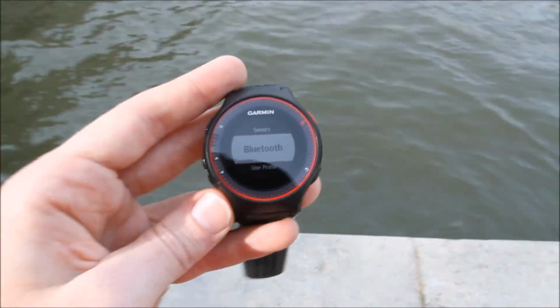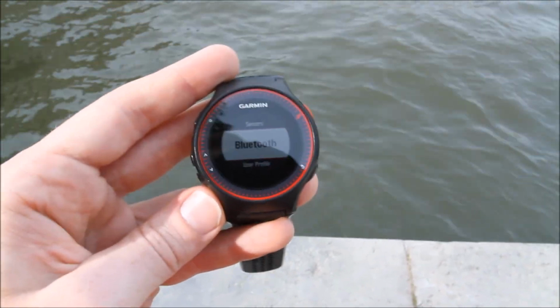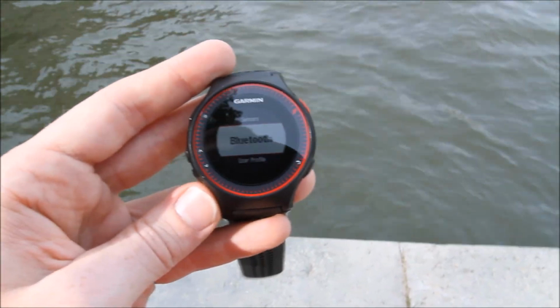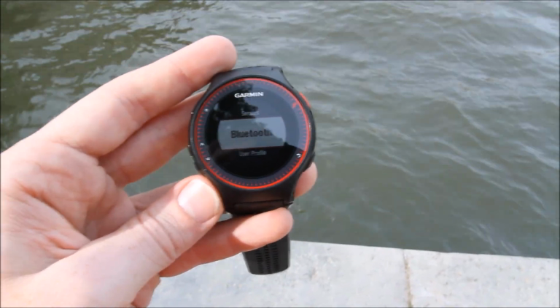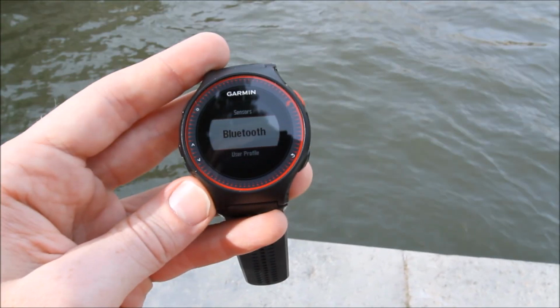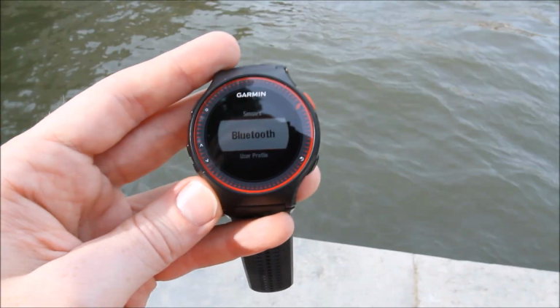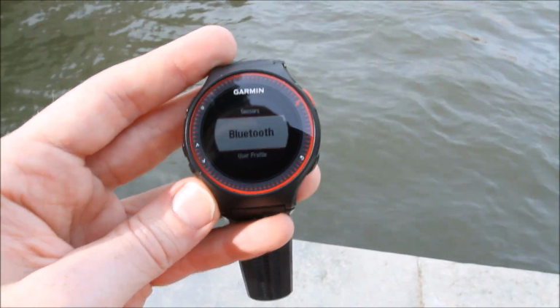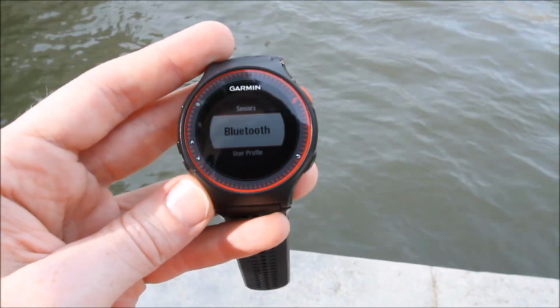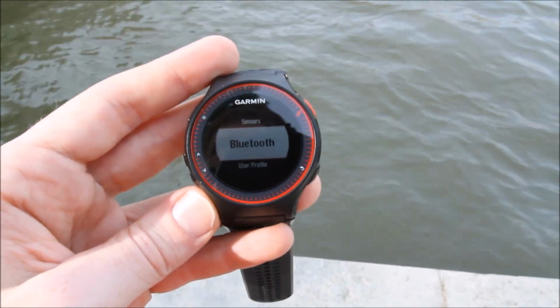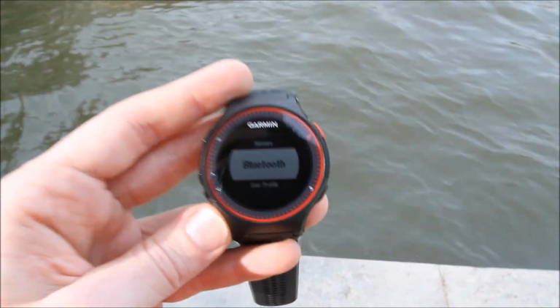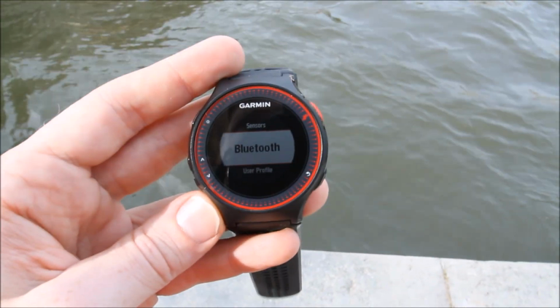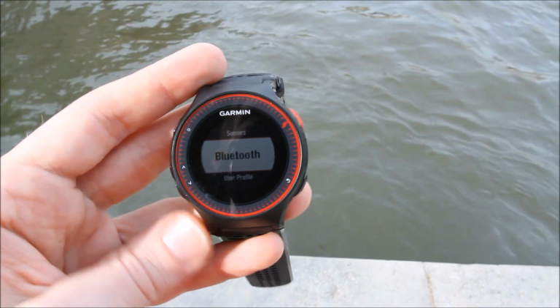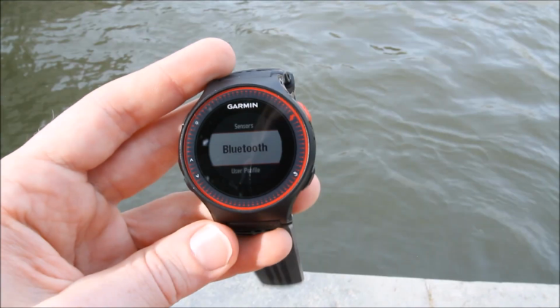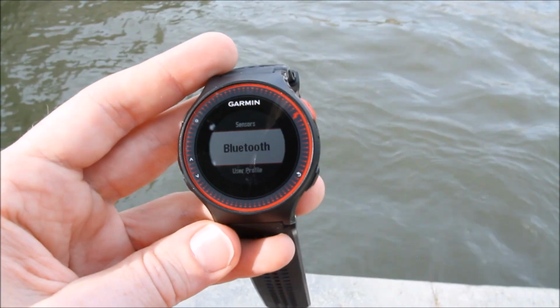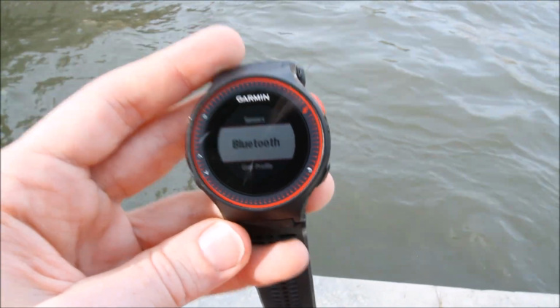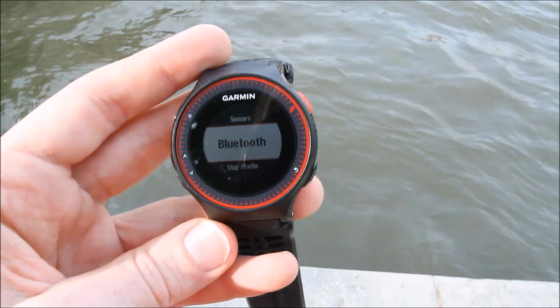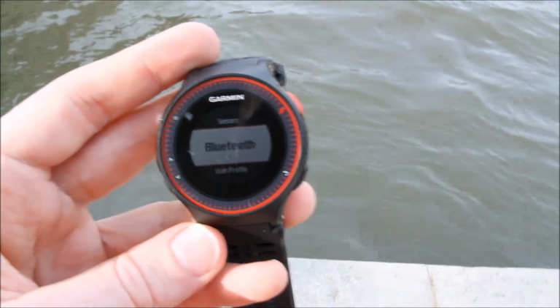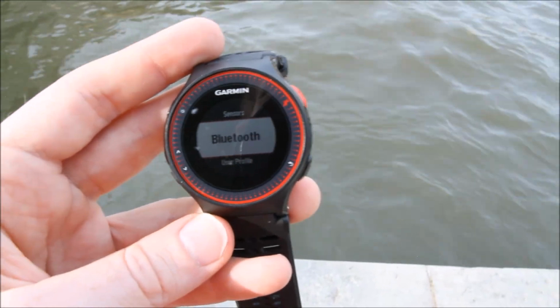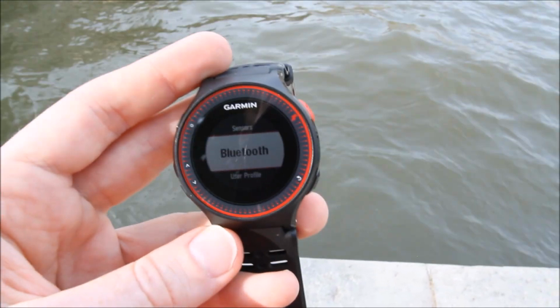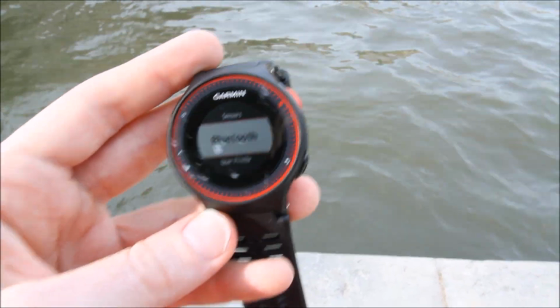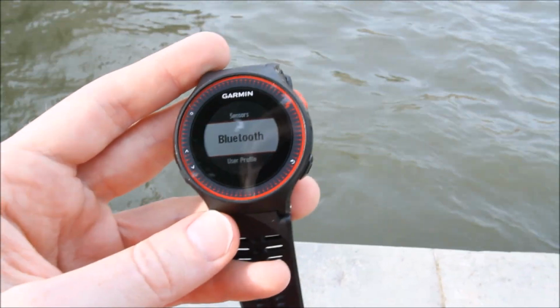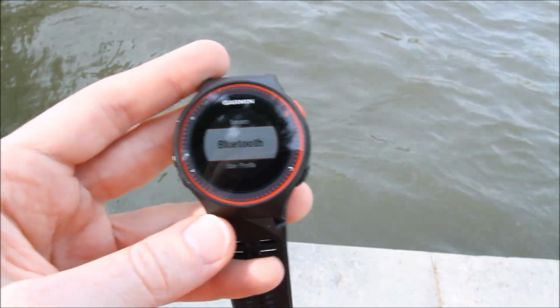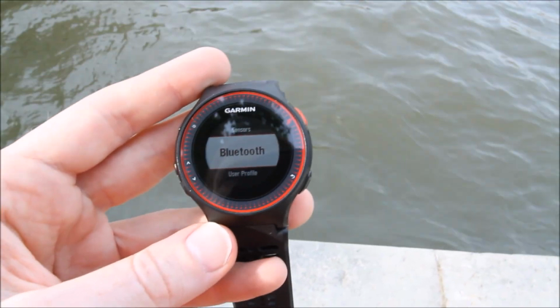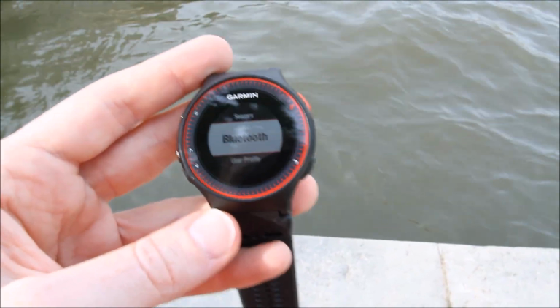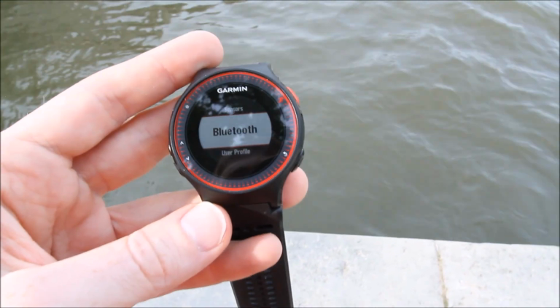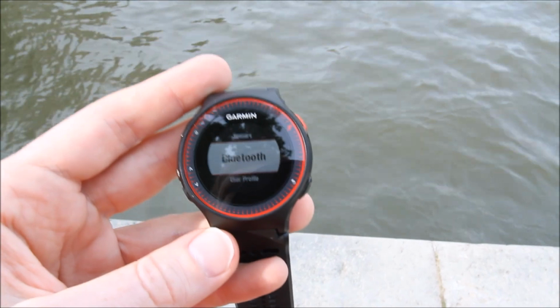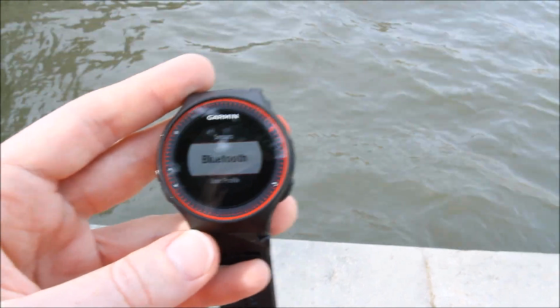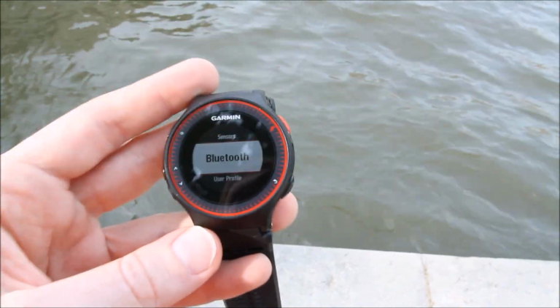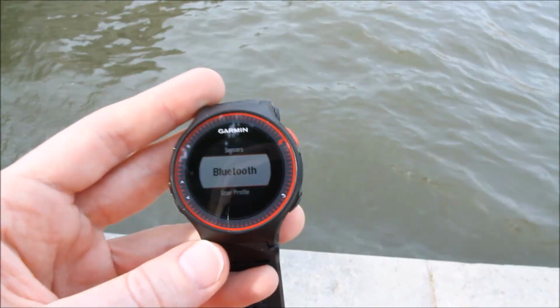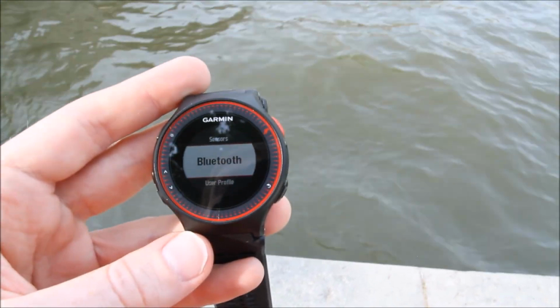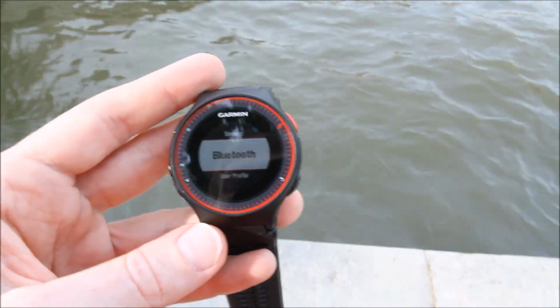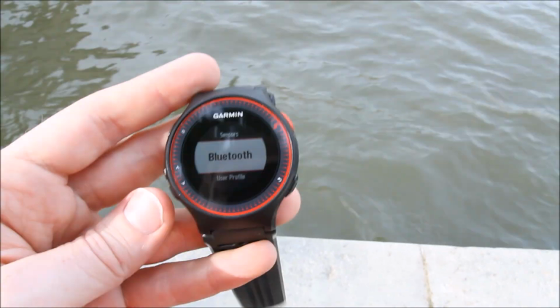The unit does have Bluetooth Smart capabilities, but it's just for connecting to your phone. You connect to your phone, pair it there, and then sync your workouts that way. You cannot pair it to any Bluetooth Smart sensors.